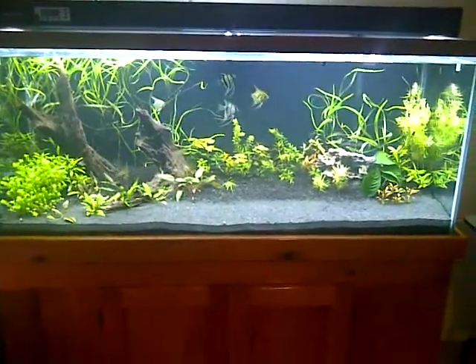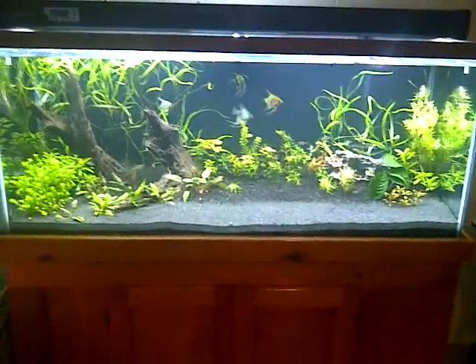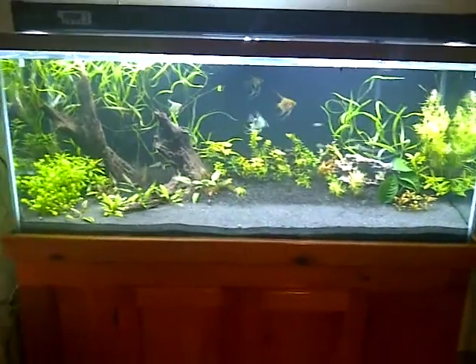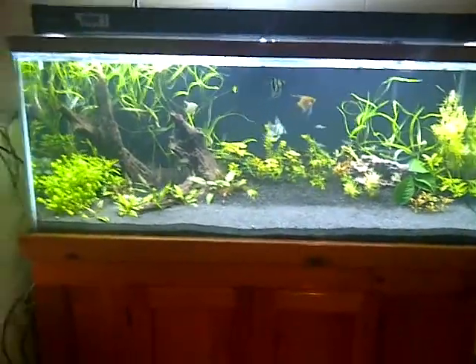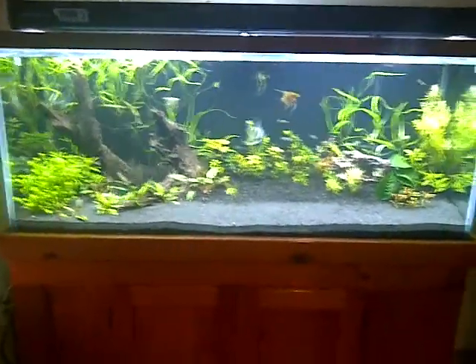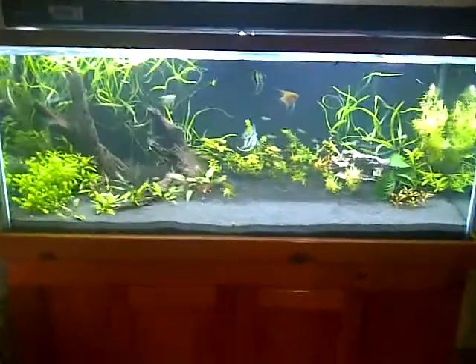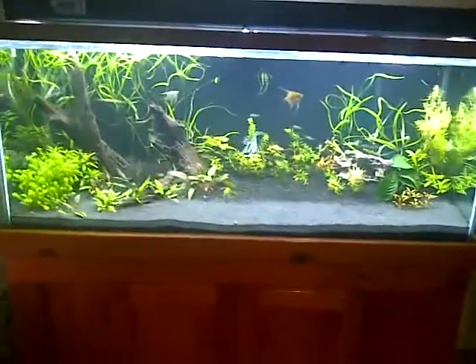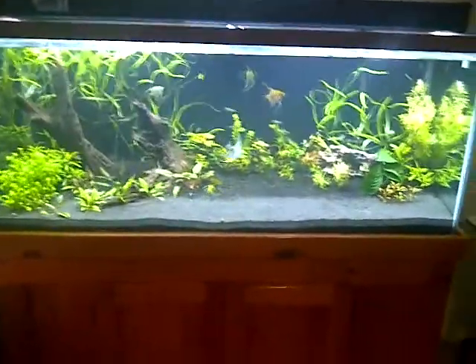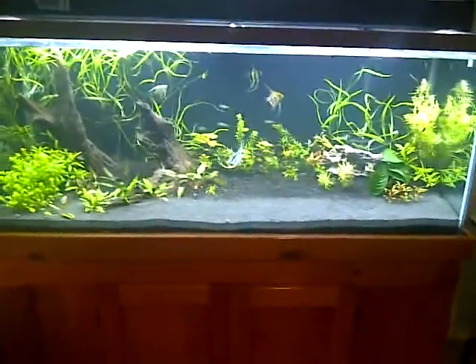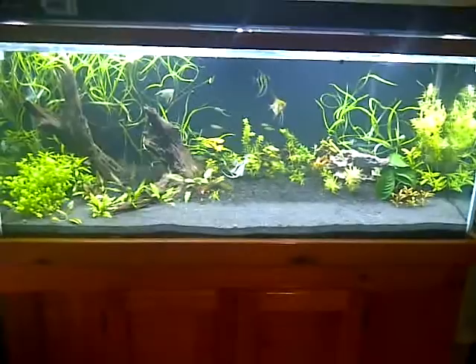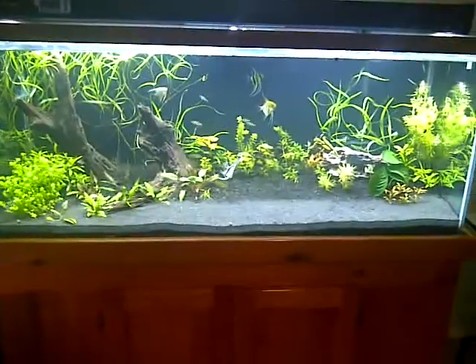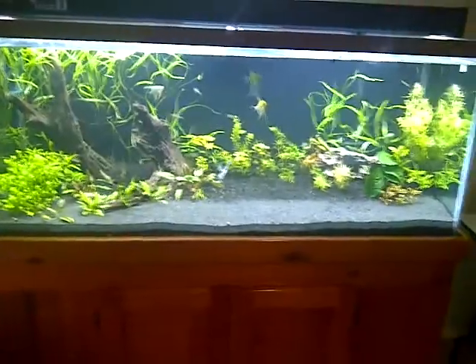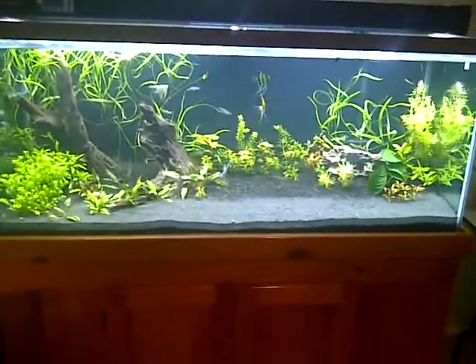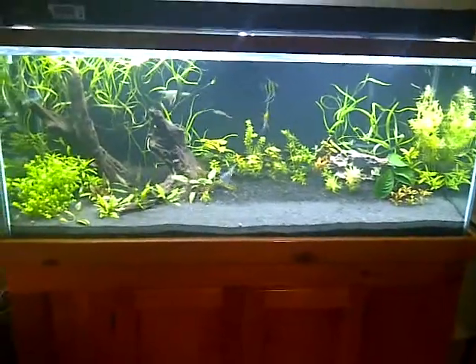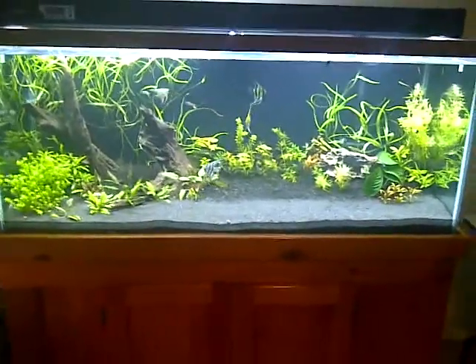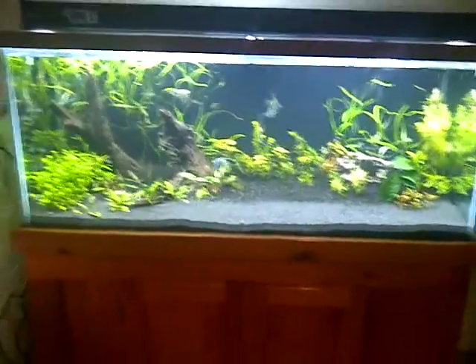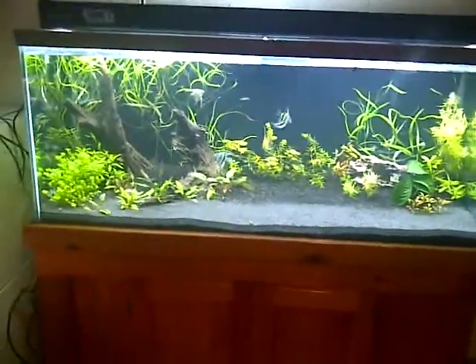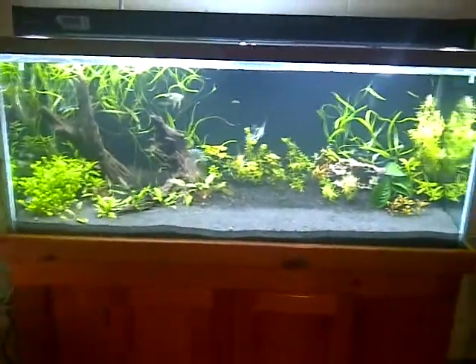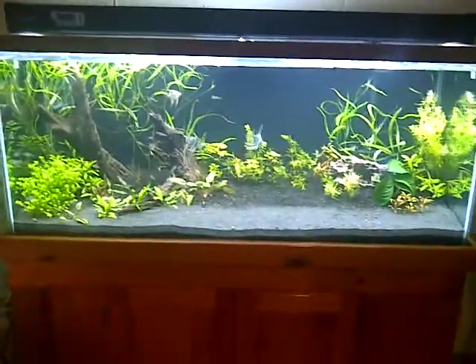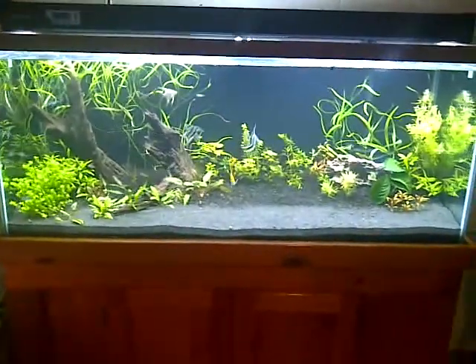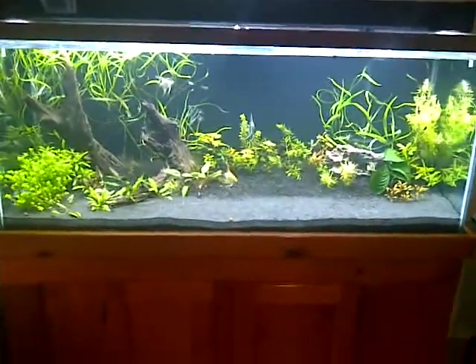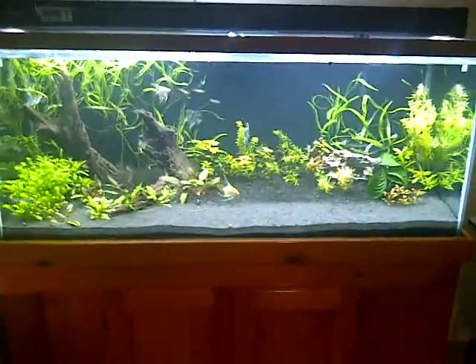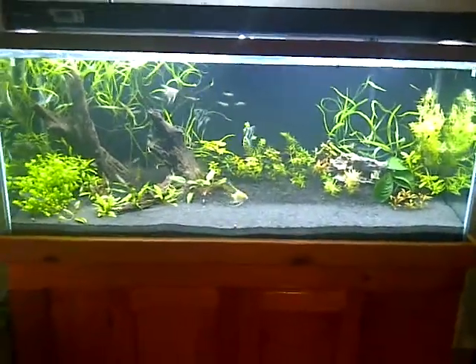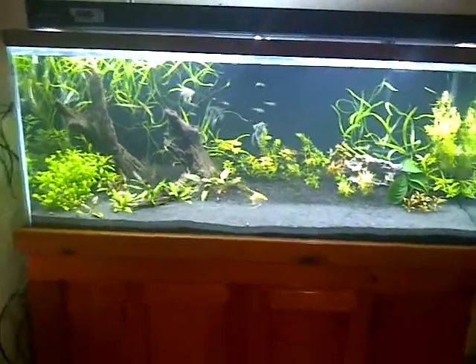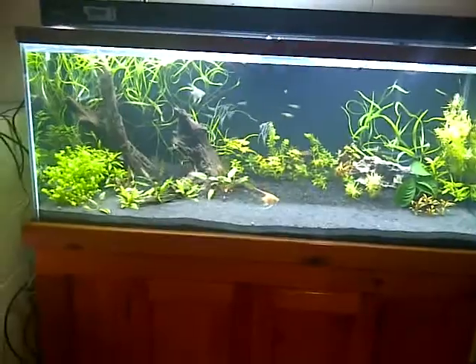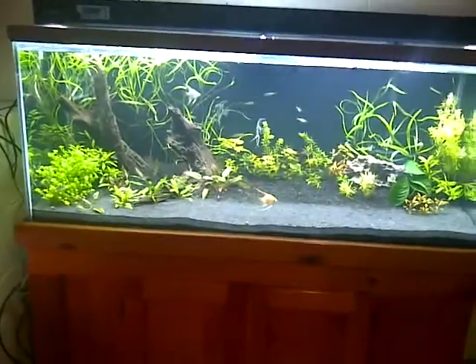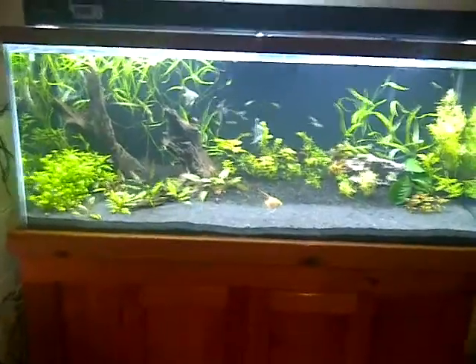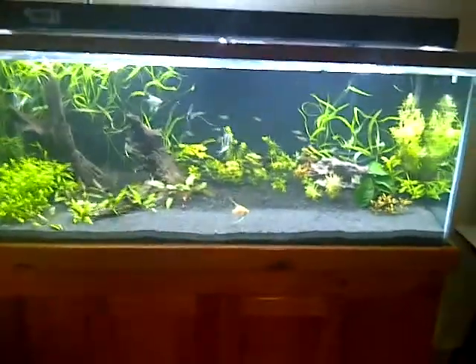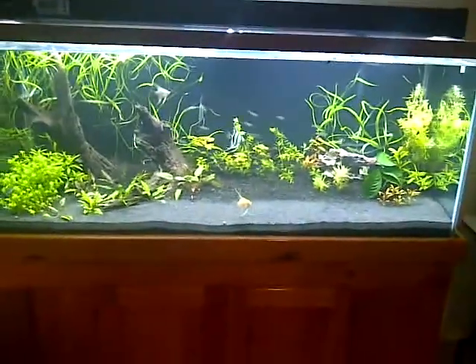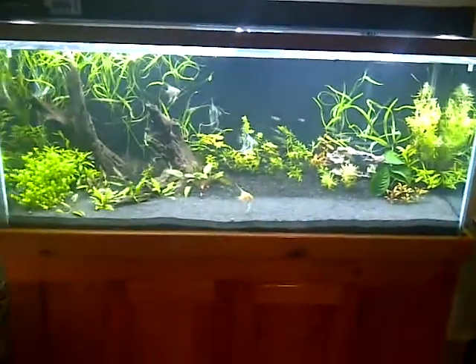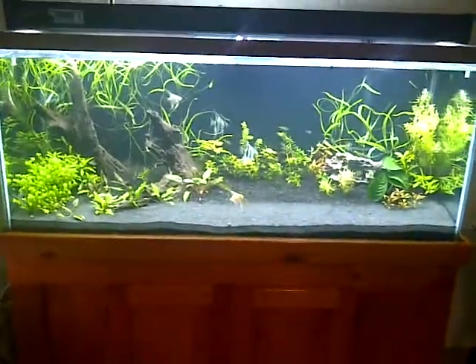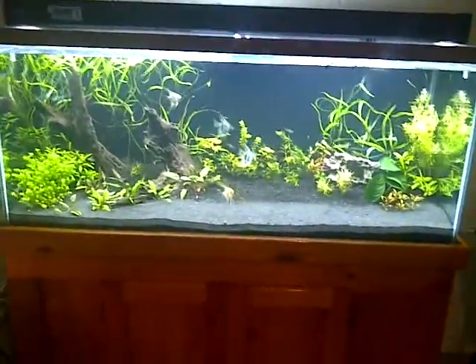I've already seen some badass aquascapes, guys. Some guys are already done with it, so make sure you step it up. Anyway, that's what's up.